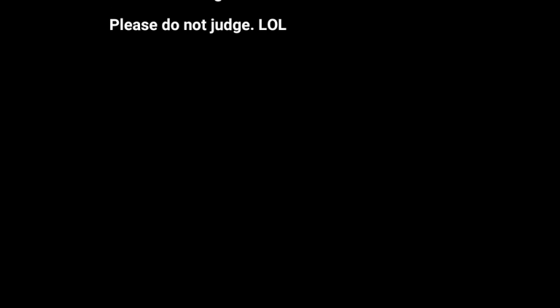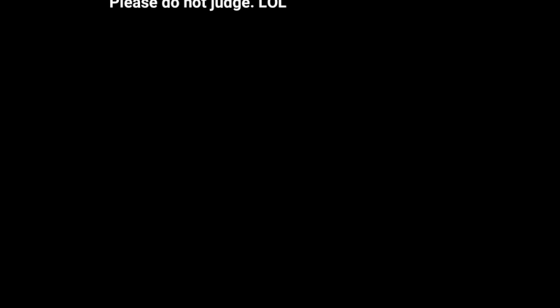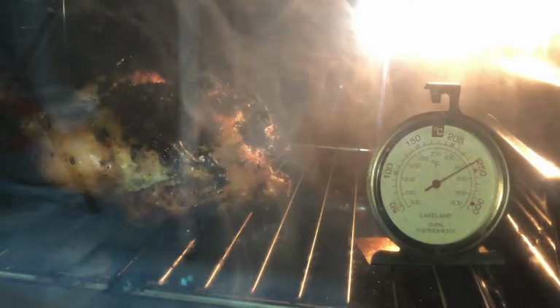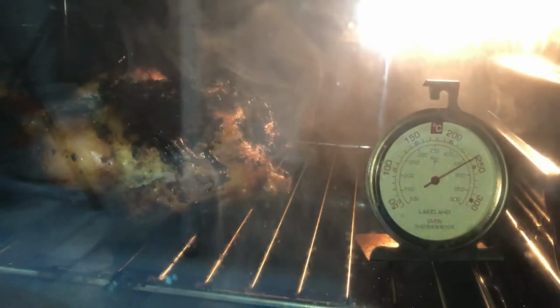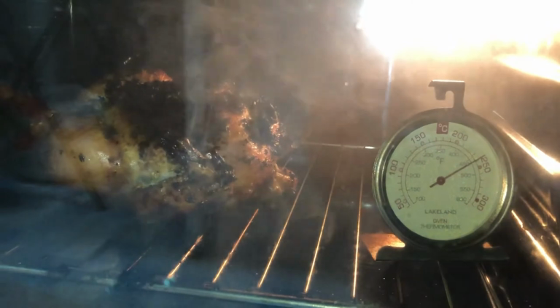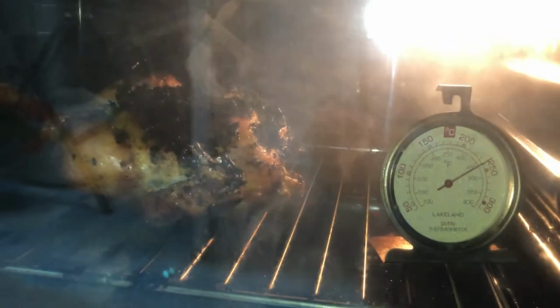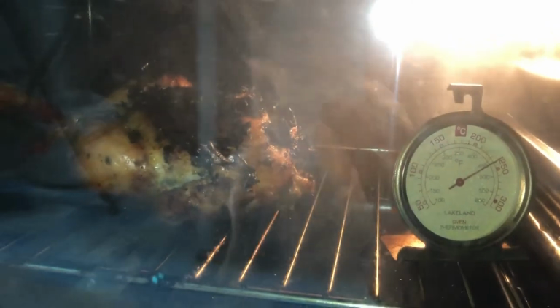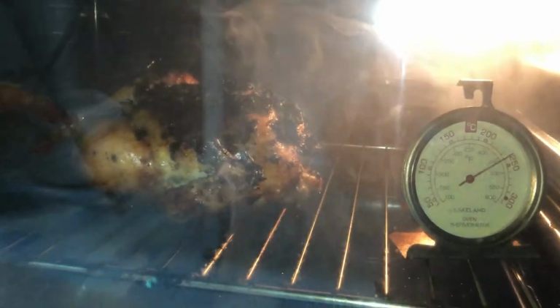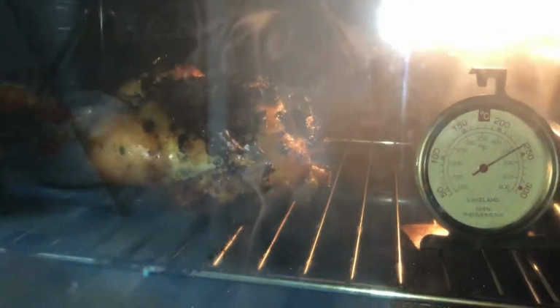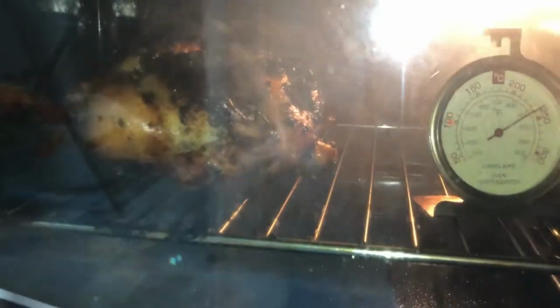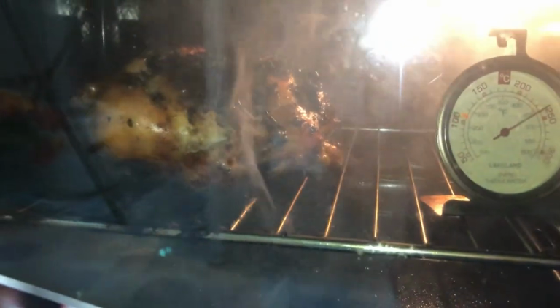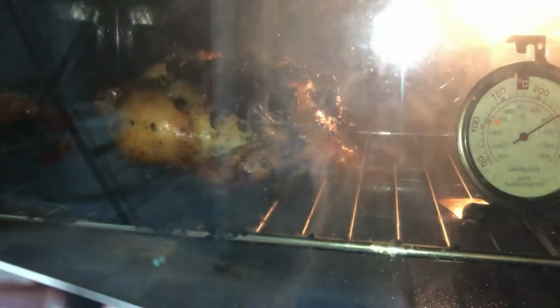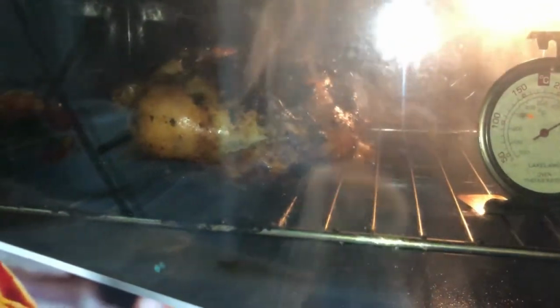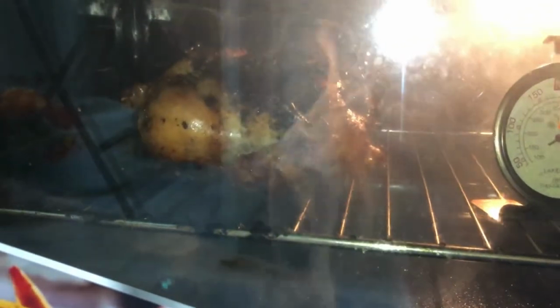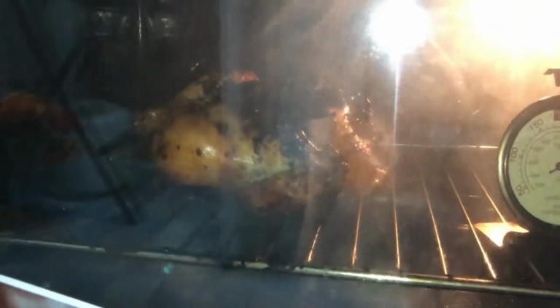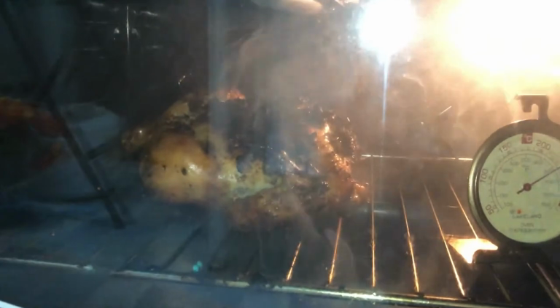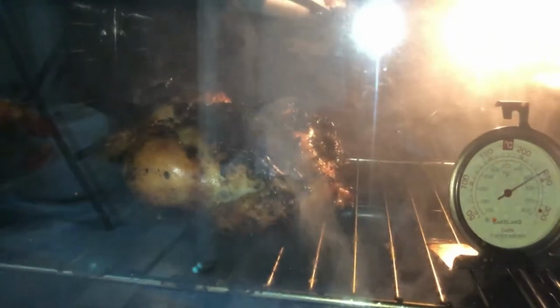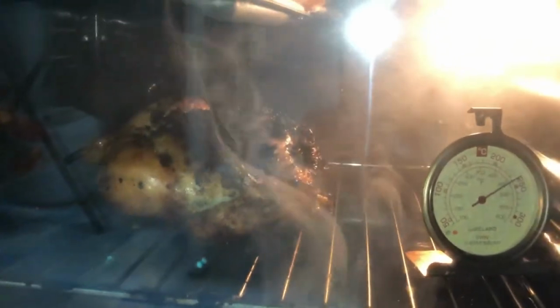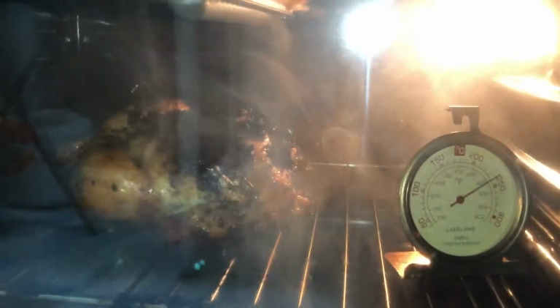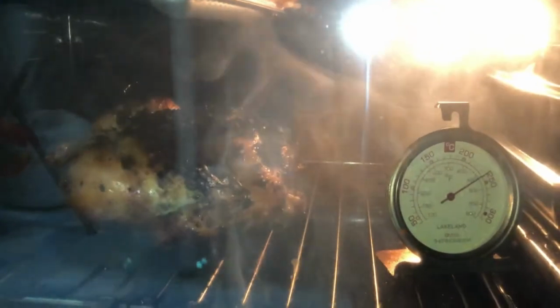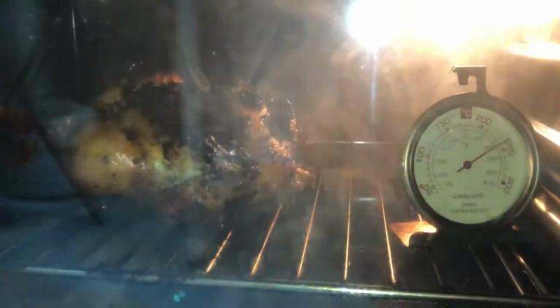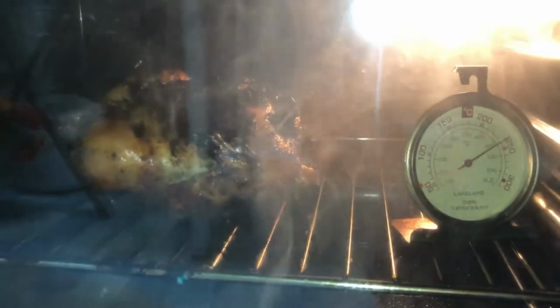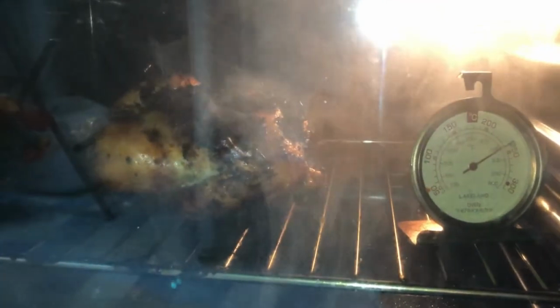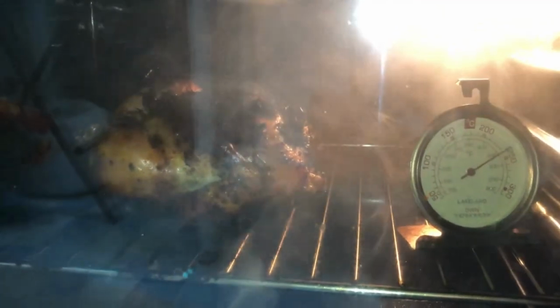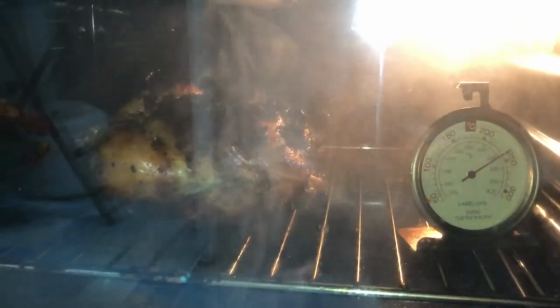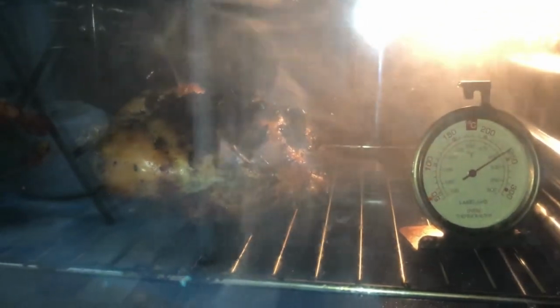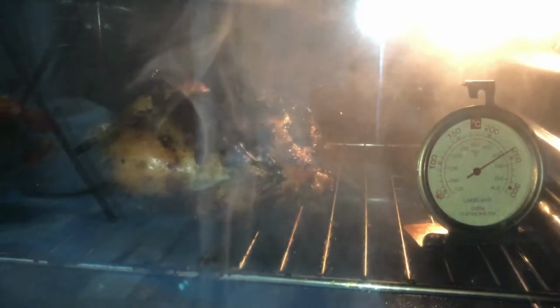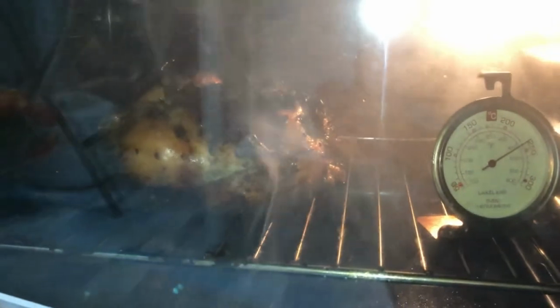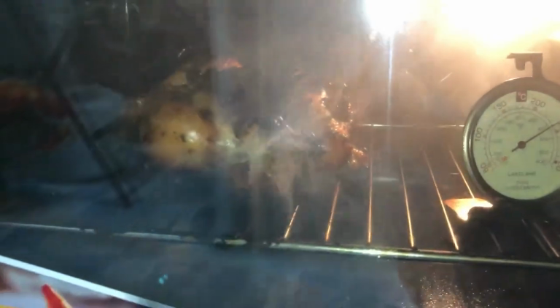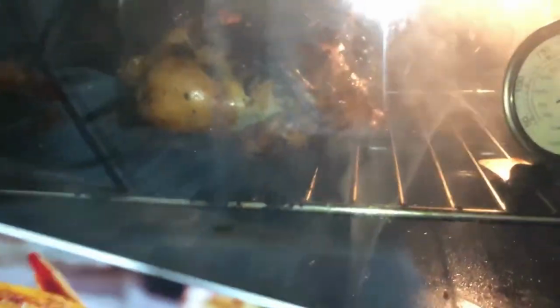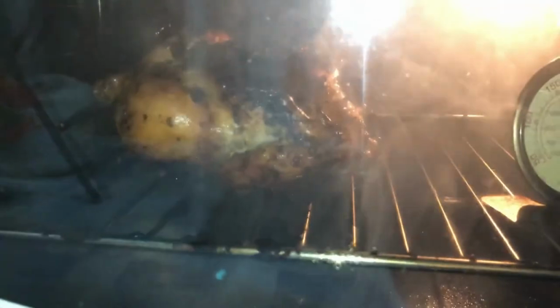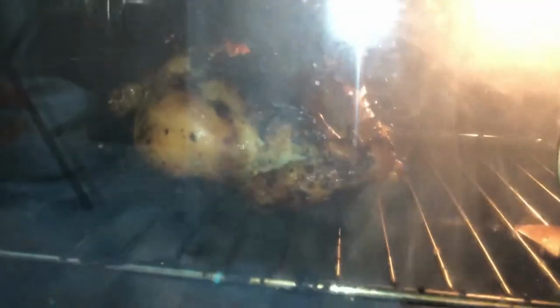So it's 43 minutes now for the chicken, our roasted chicken. It's almost cooked — see how the smoke is inside.